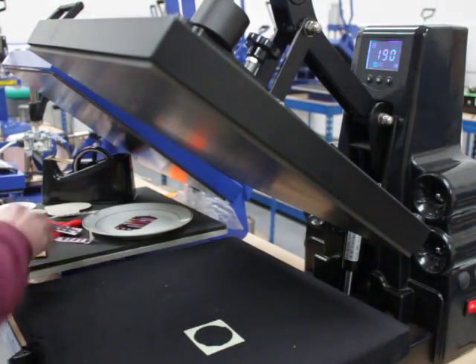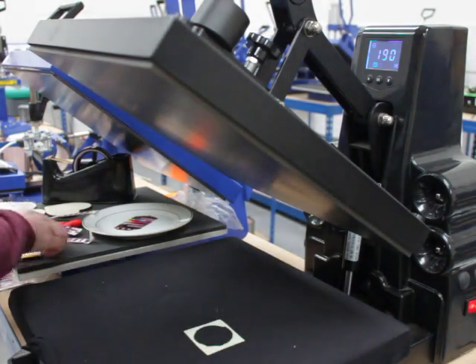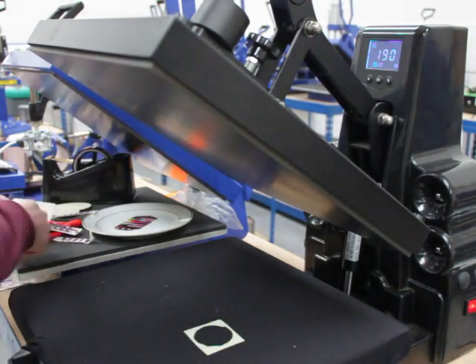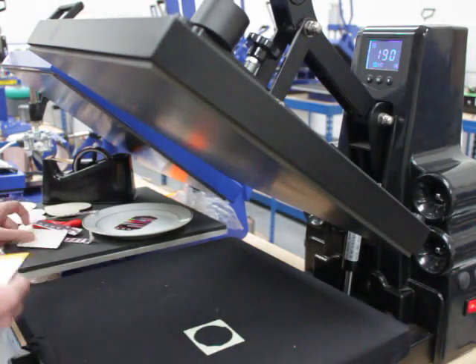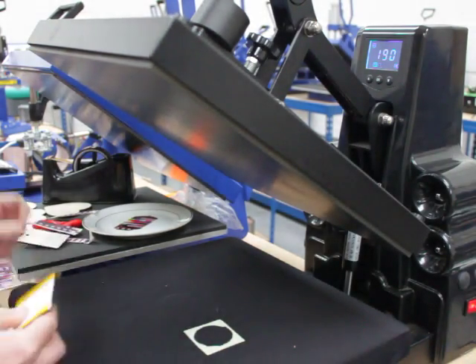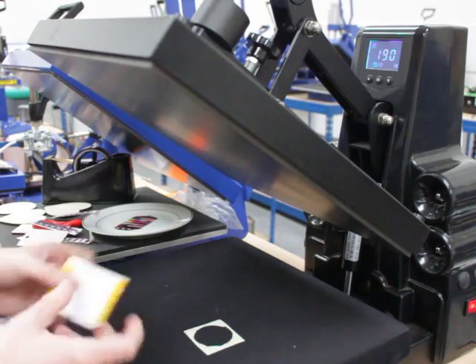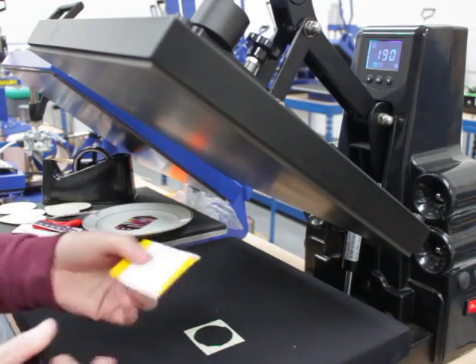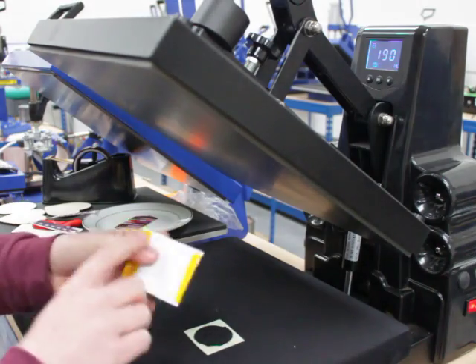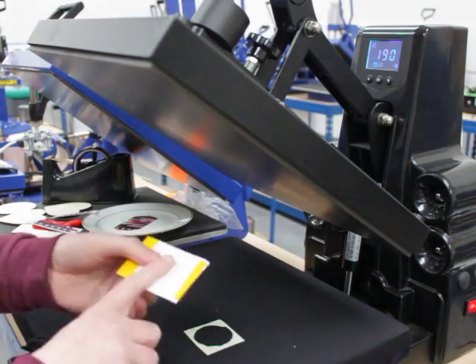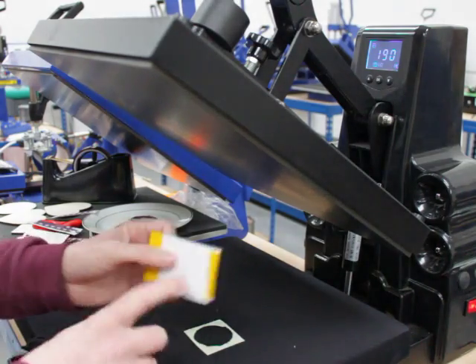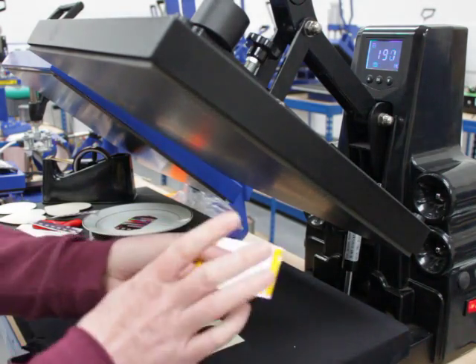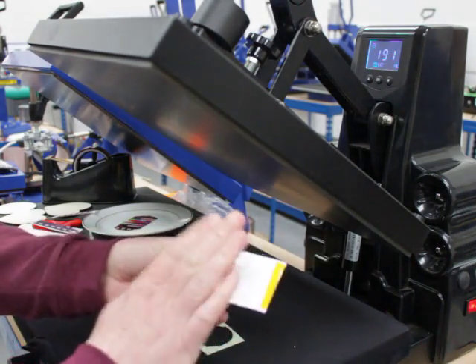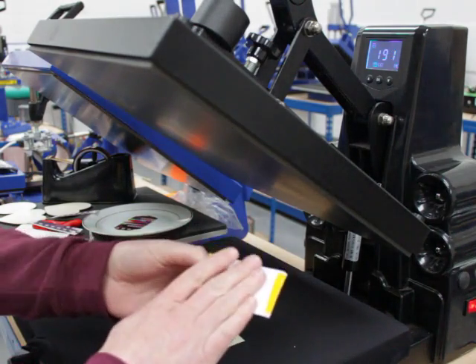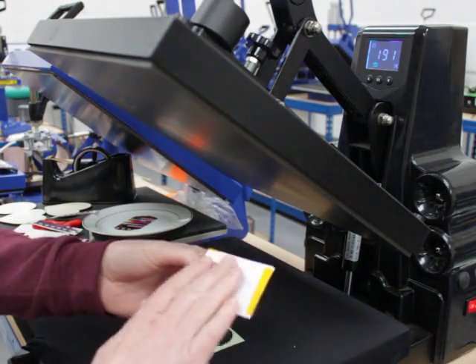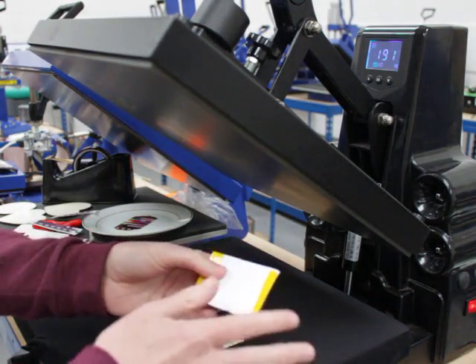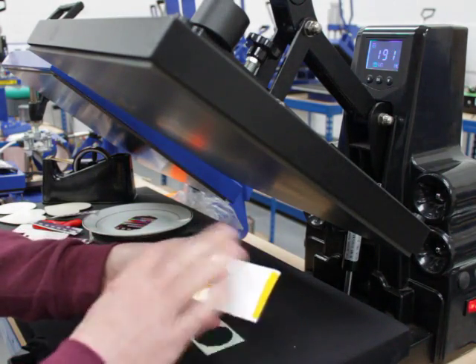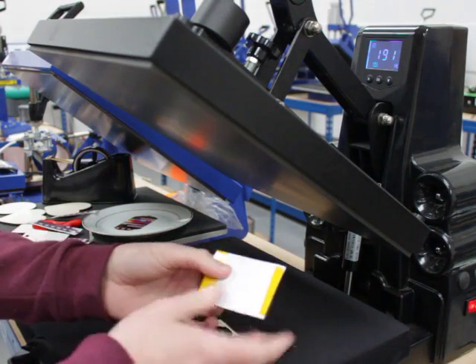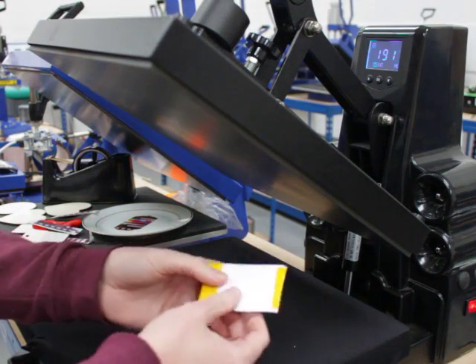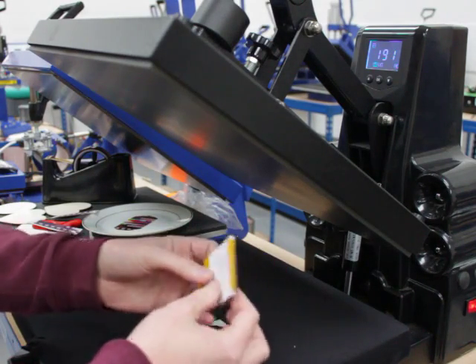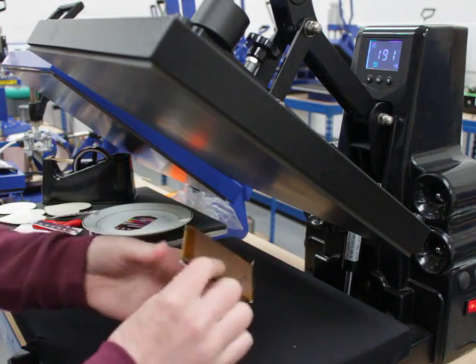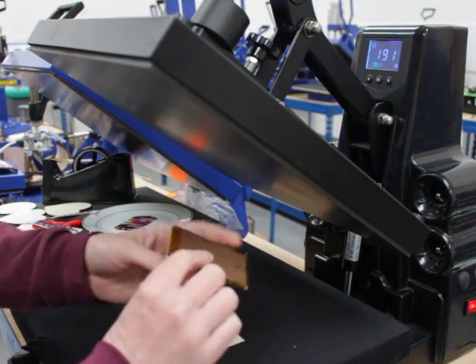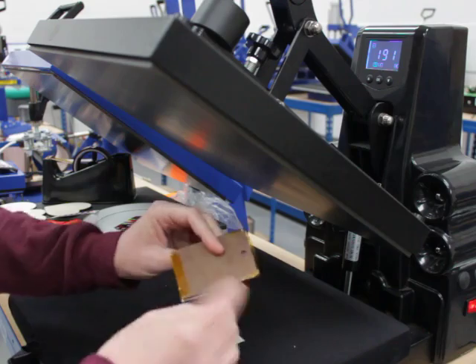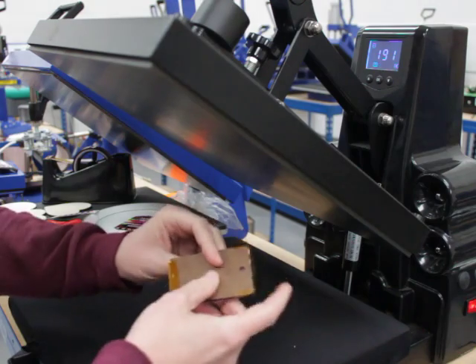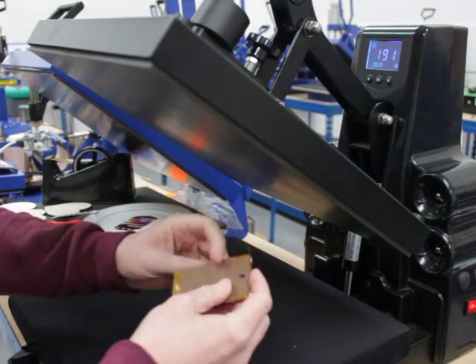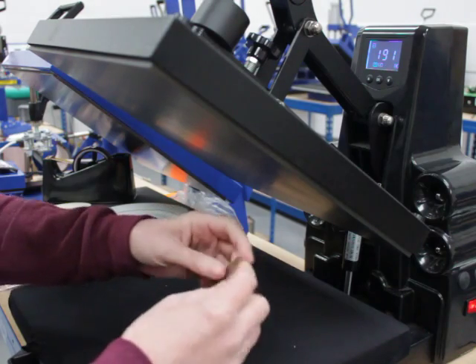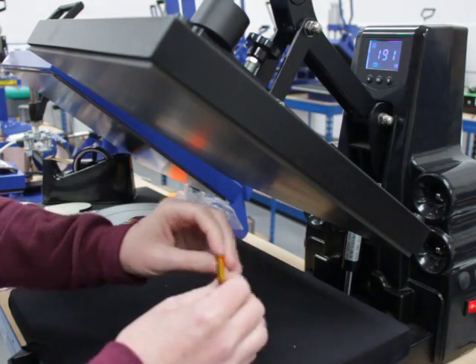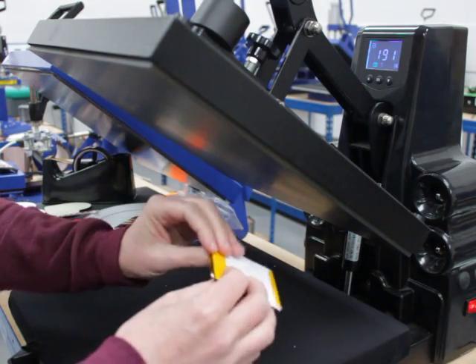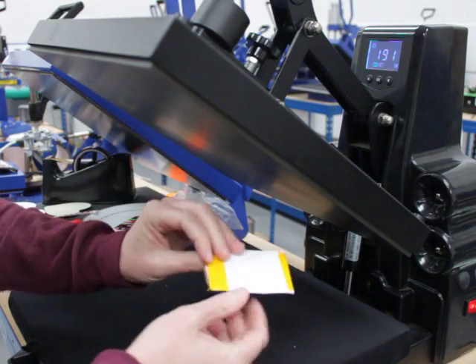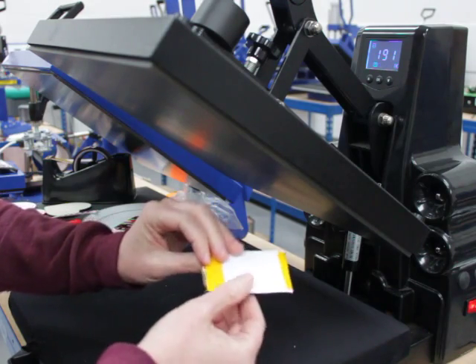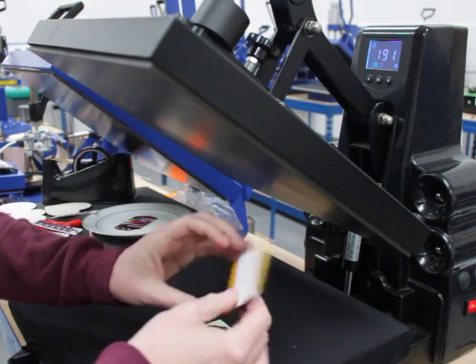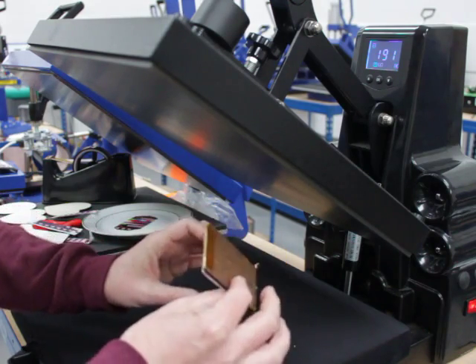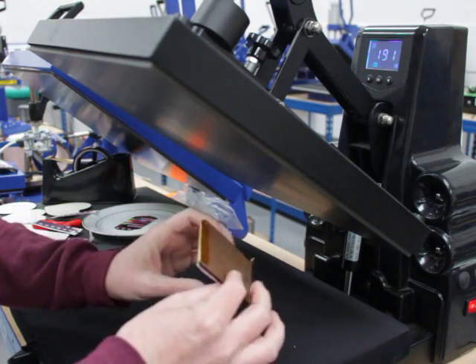Next you get your prints and stick it on. You'll want to mirror it if it has any text, and we've just secured ours with heat resistant tape around the edges.